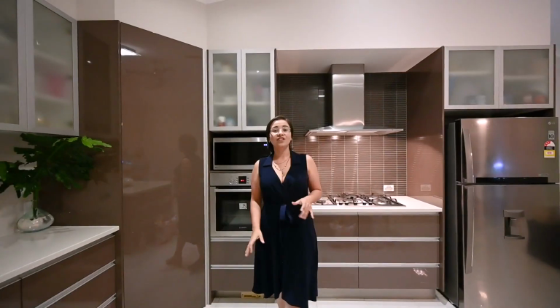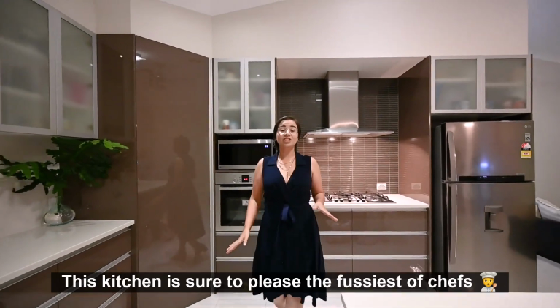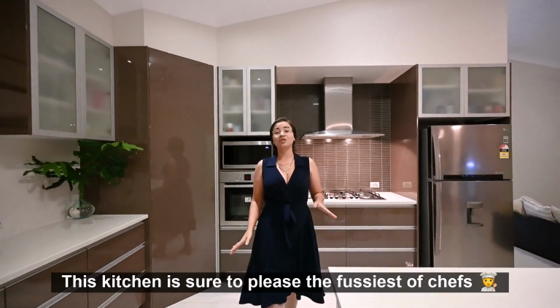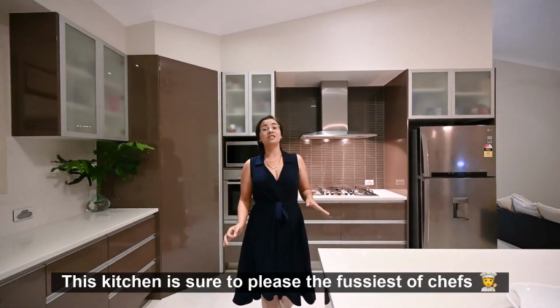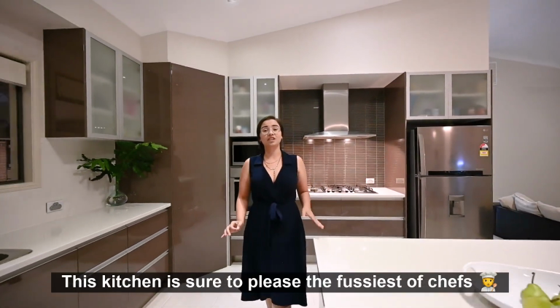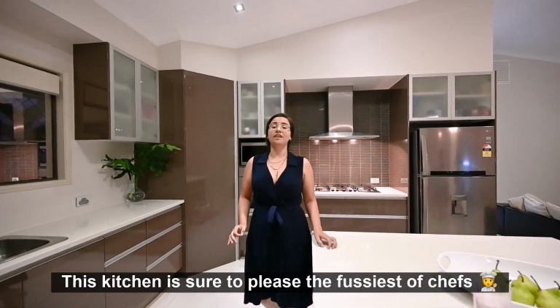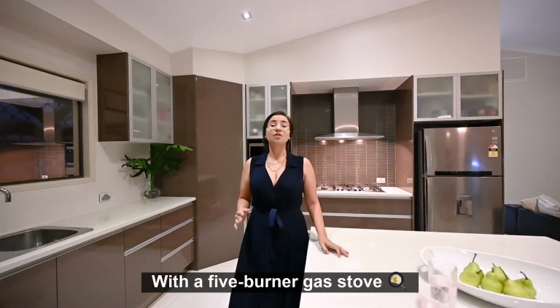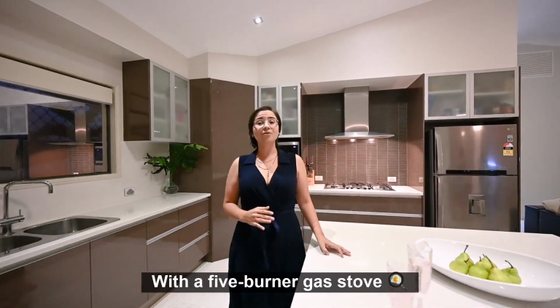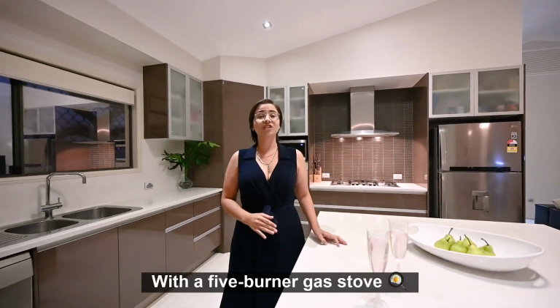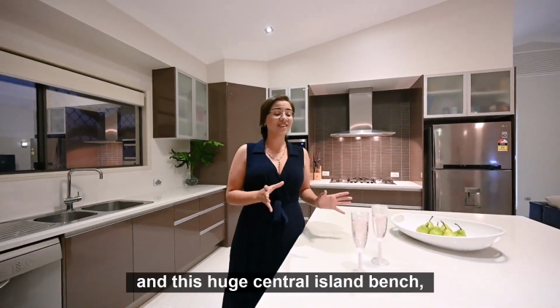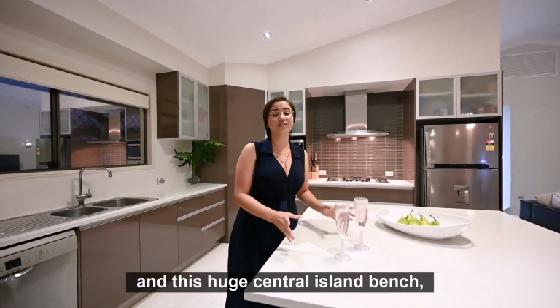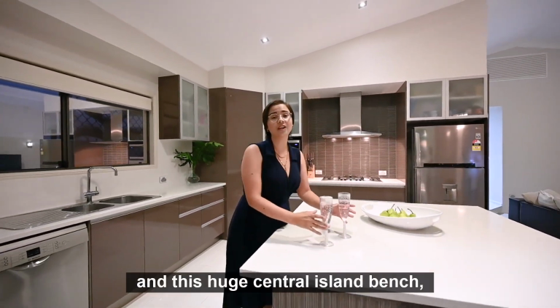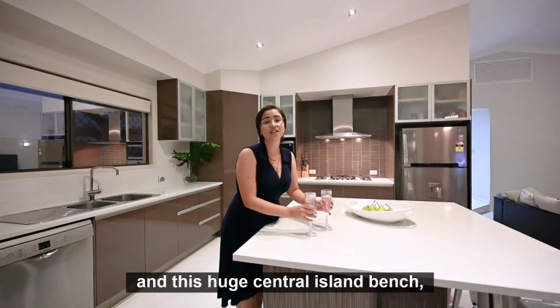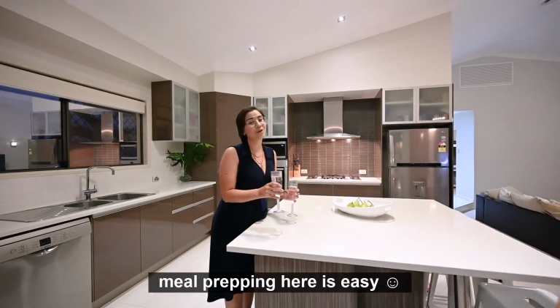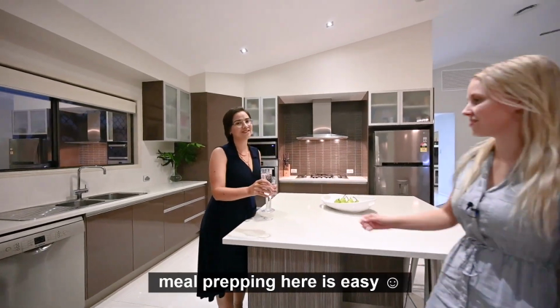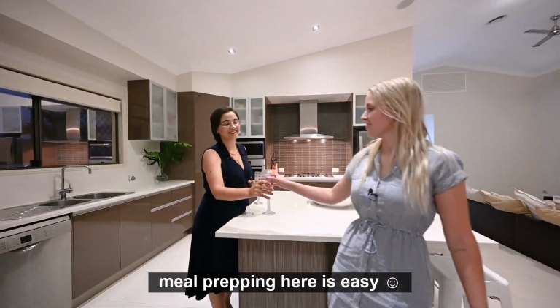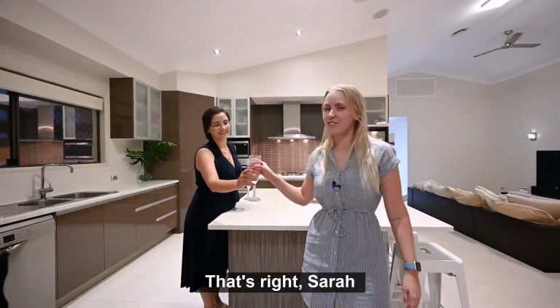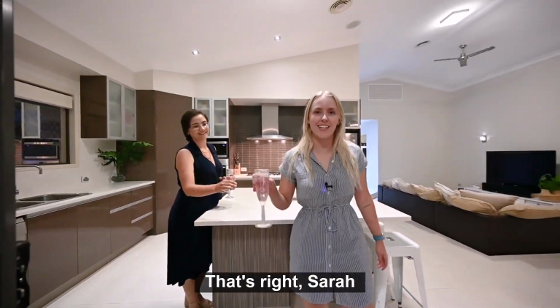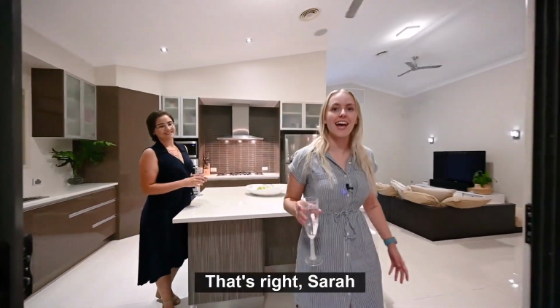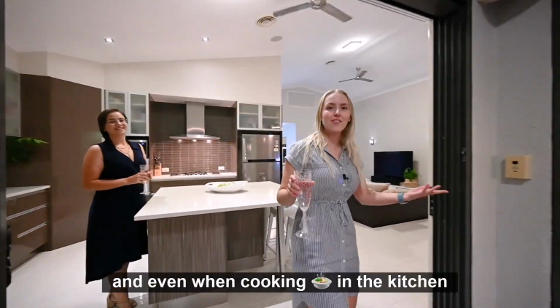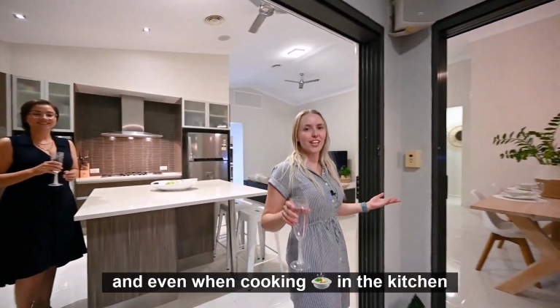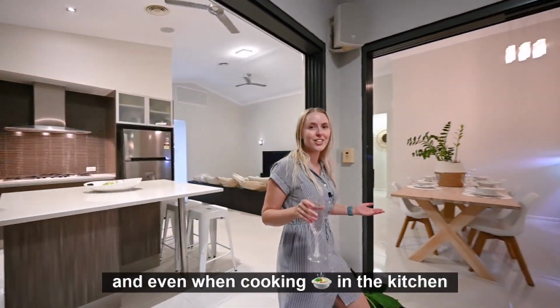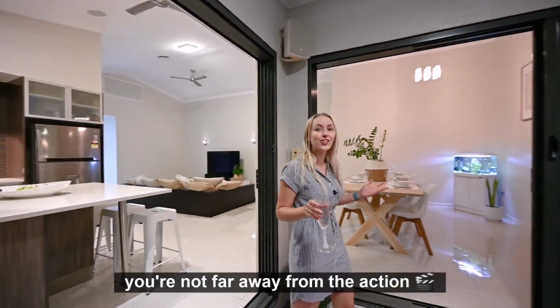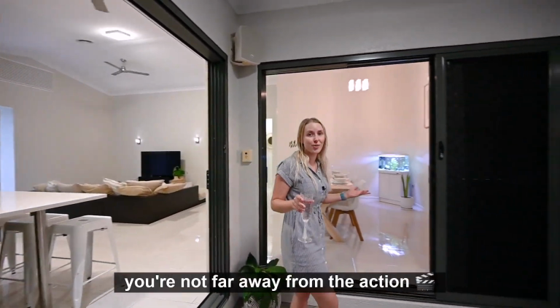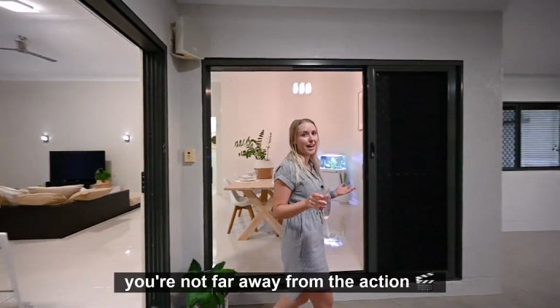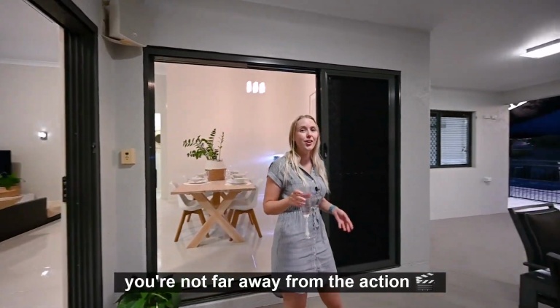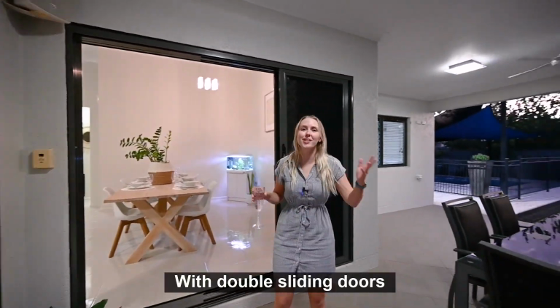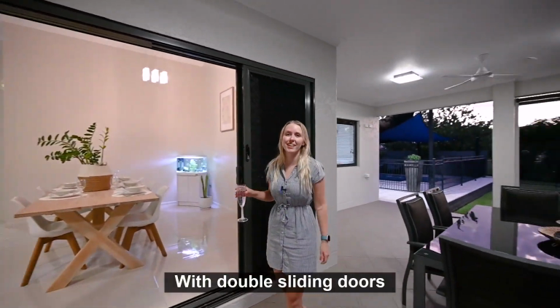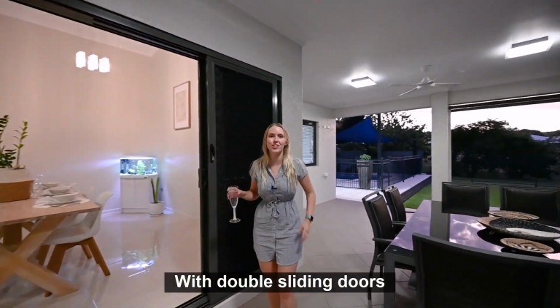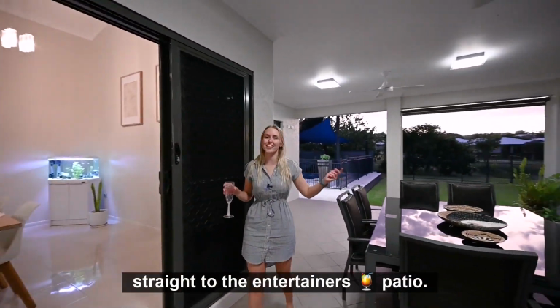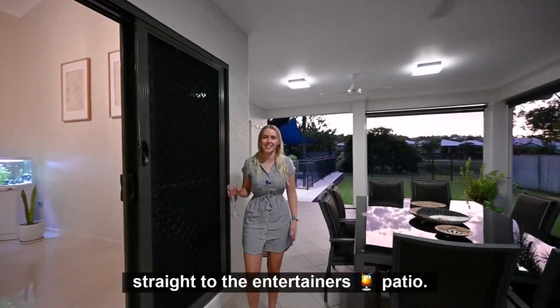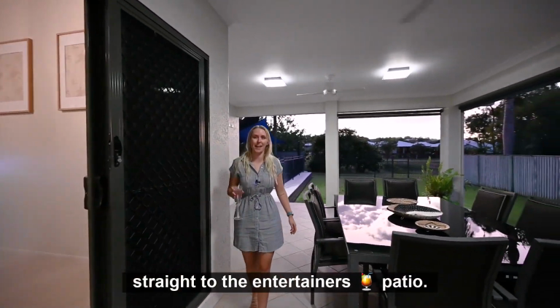This kitchen is sure to please the fussiest of chefs. With a five-burner gas stove and this huge central island bench, meal prepping here is easy. That's right, Sarah. And even when cooking in the kitchen, you're not far away from the action, with double sliding doors straight to the entertainer's patio.